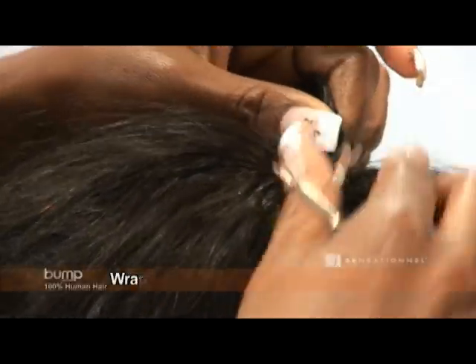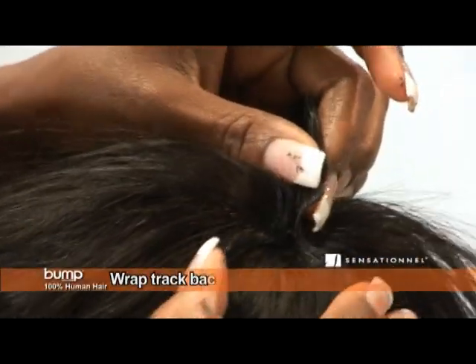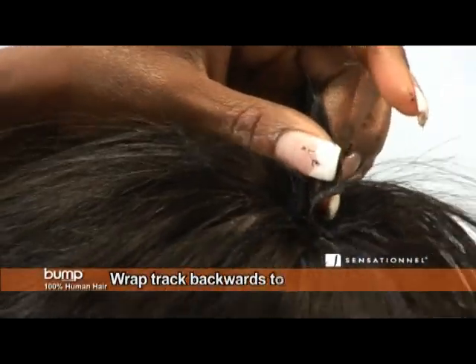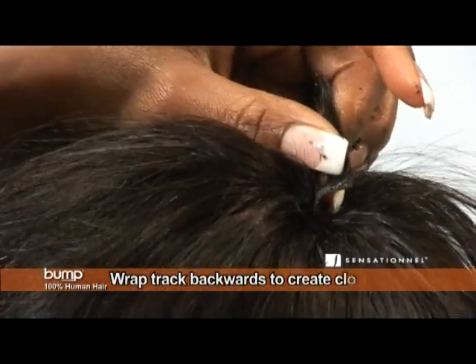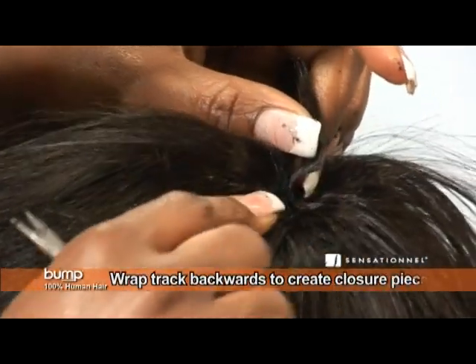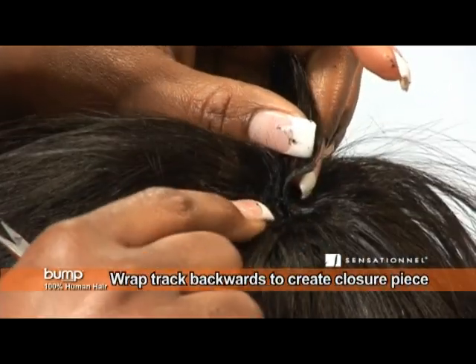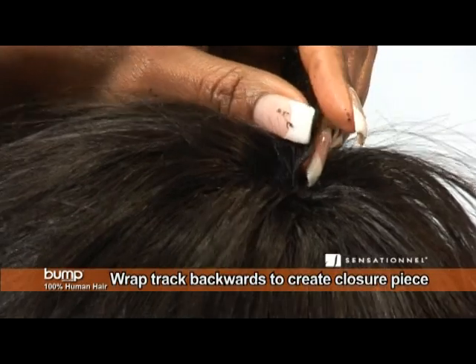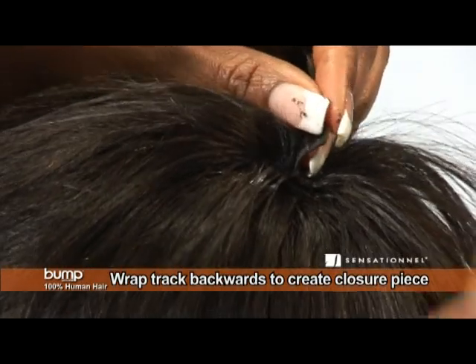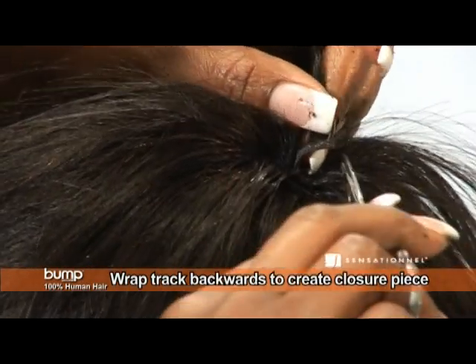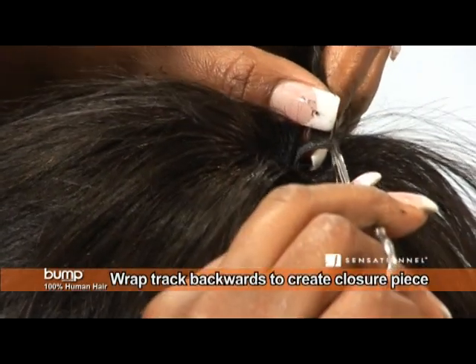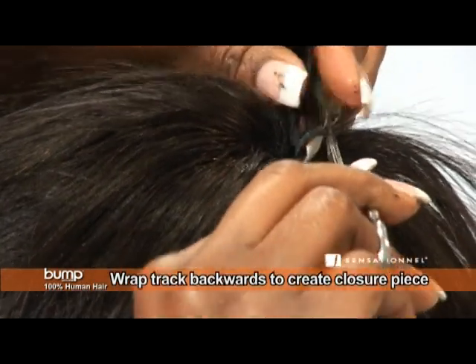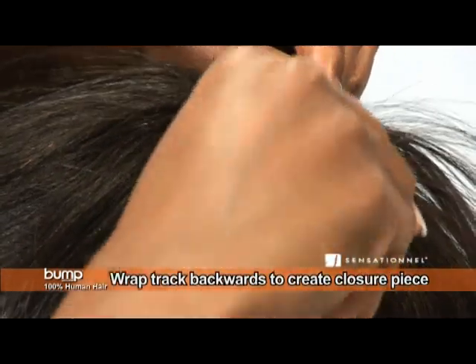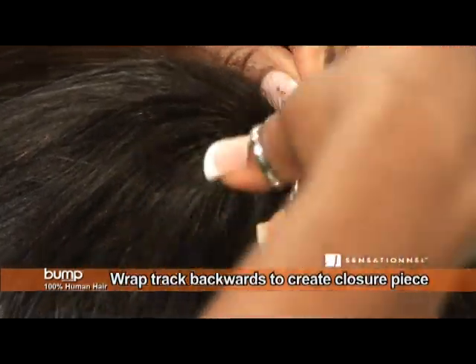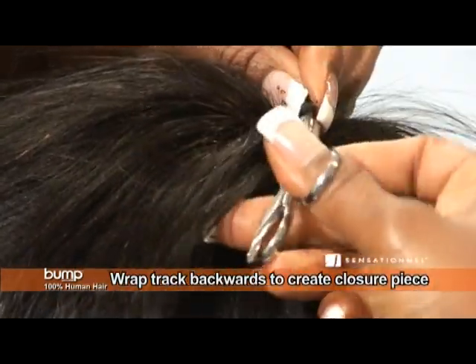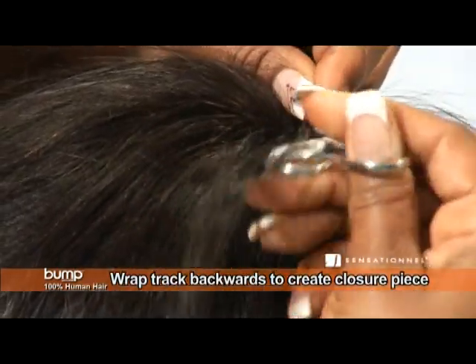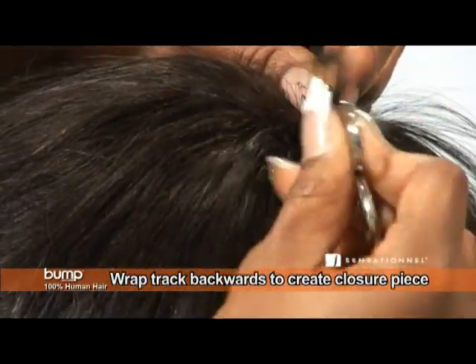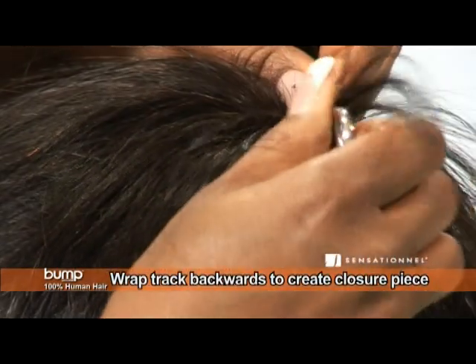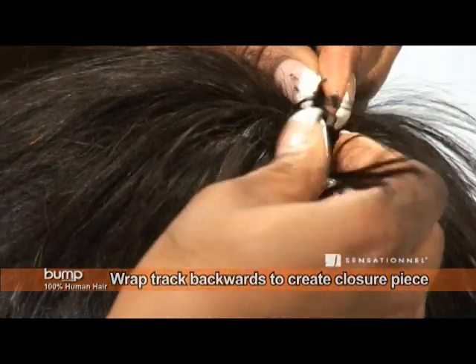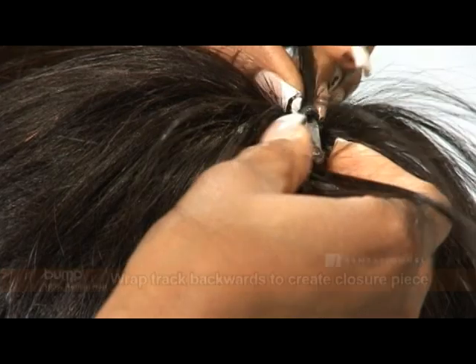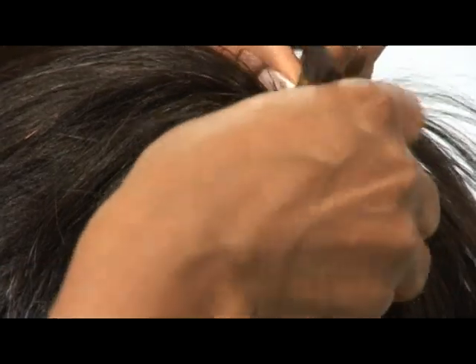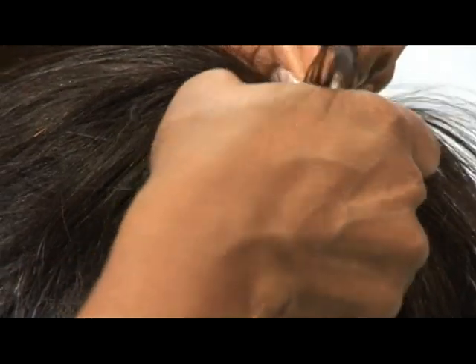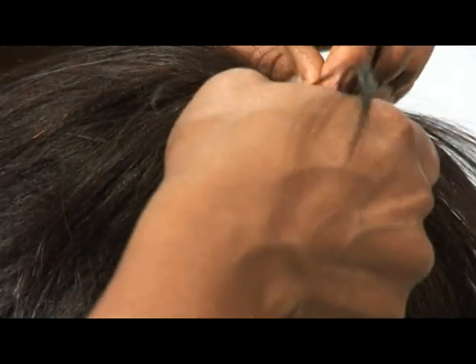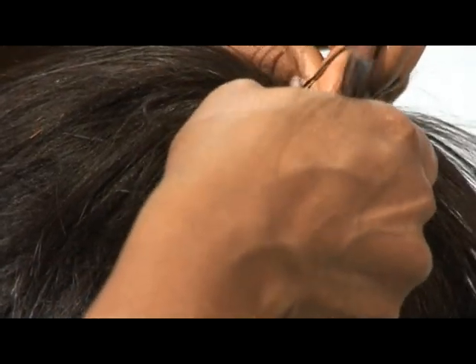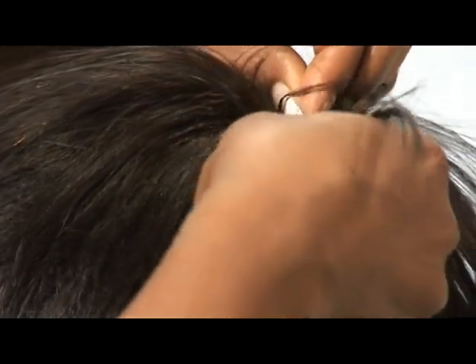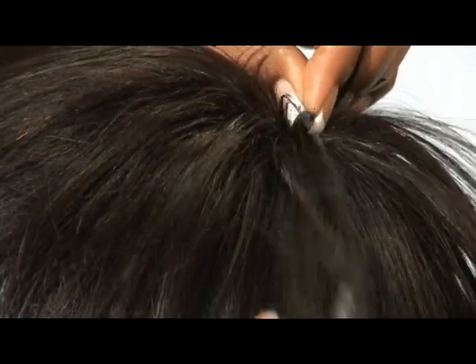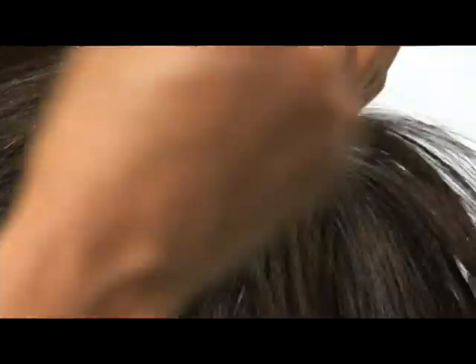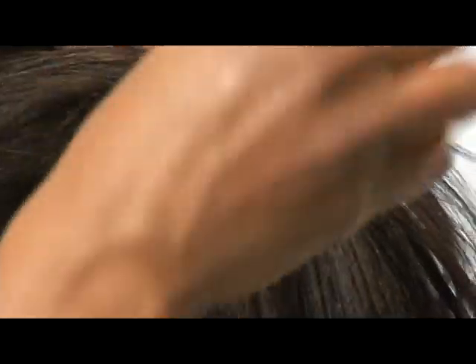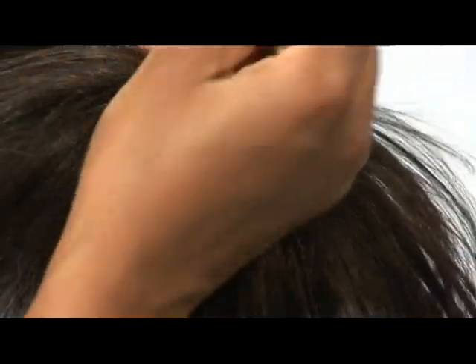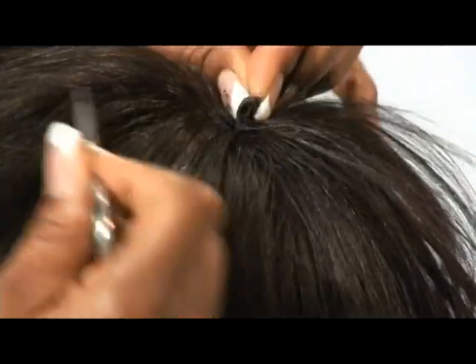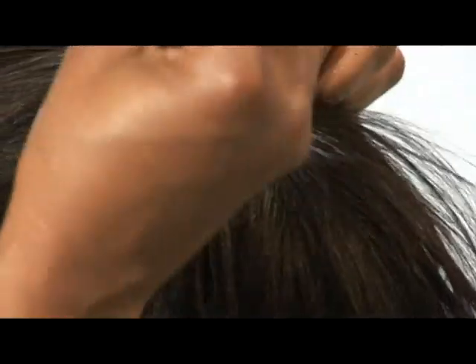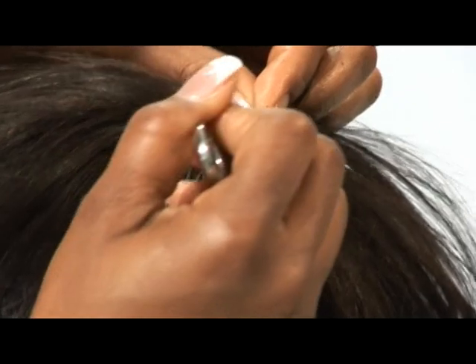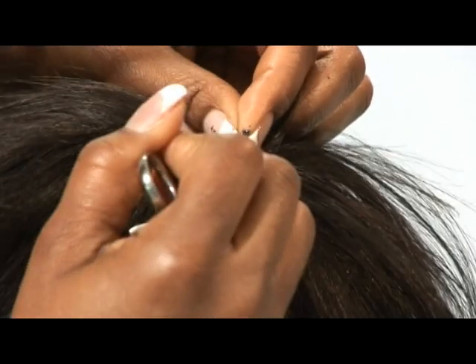I have just enough to fill in the little hole, so I'm going to wrap it down backwards. Now using the scissors is just a little trick — you can use your fingers as well.